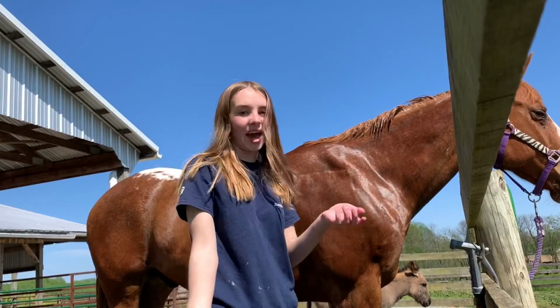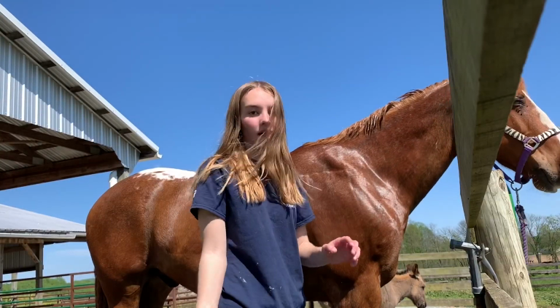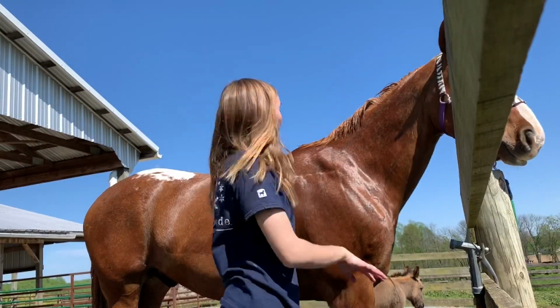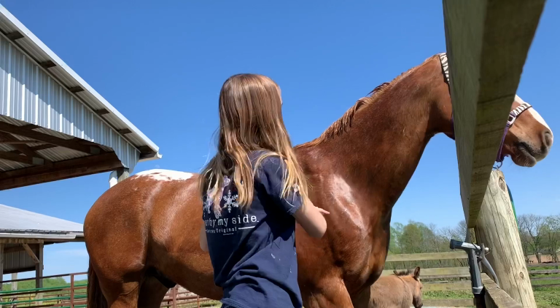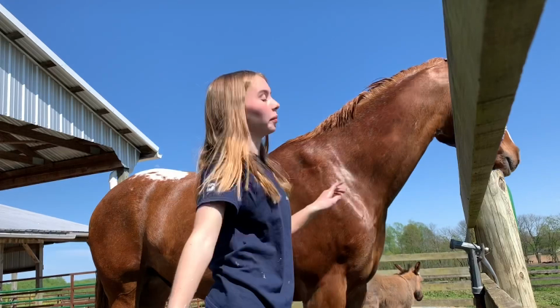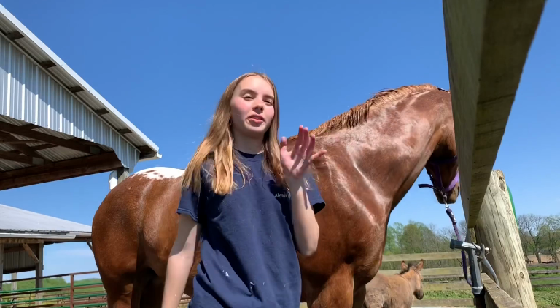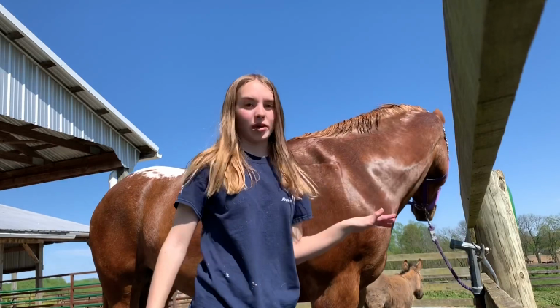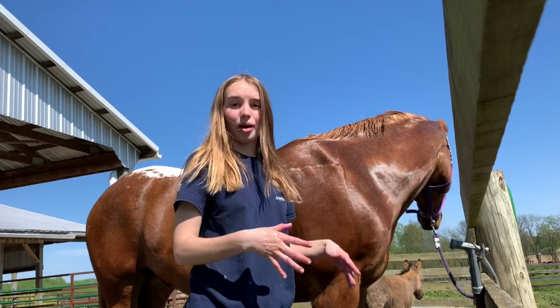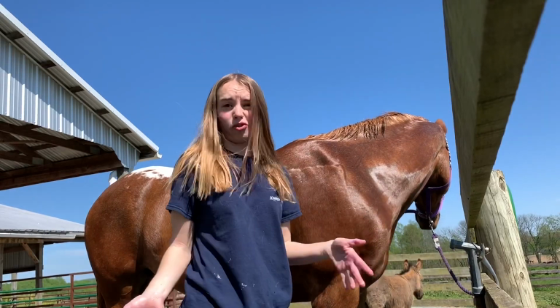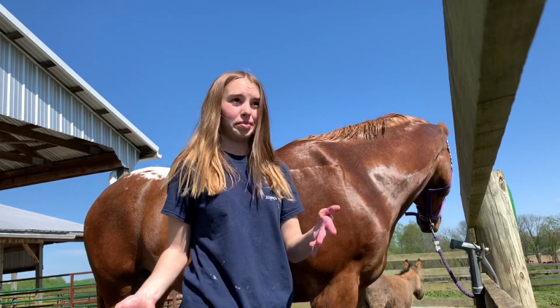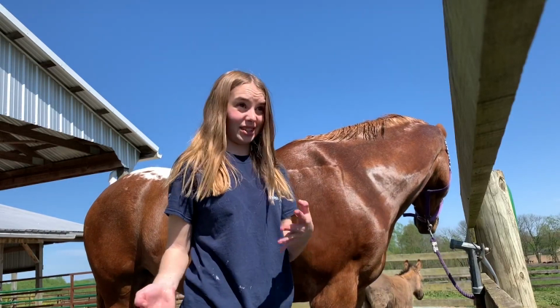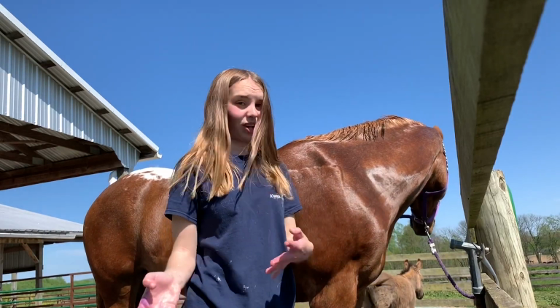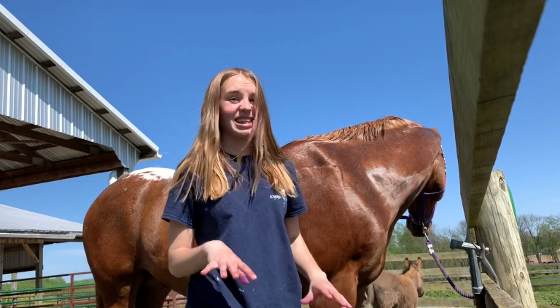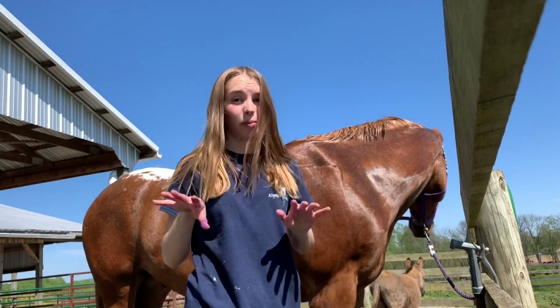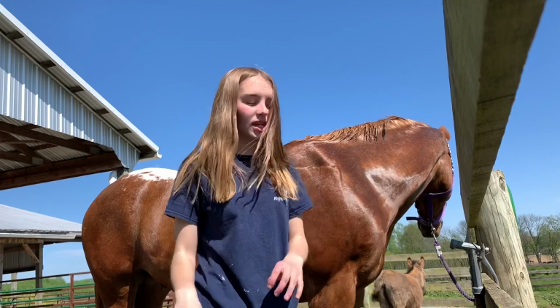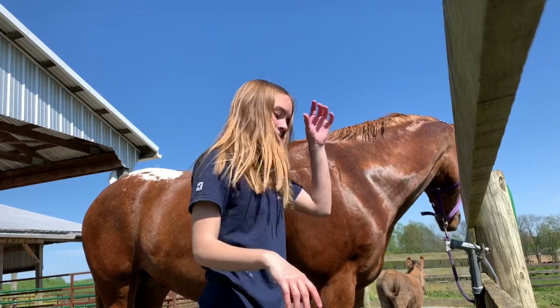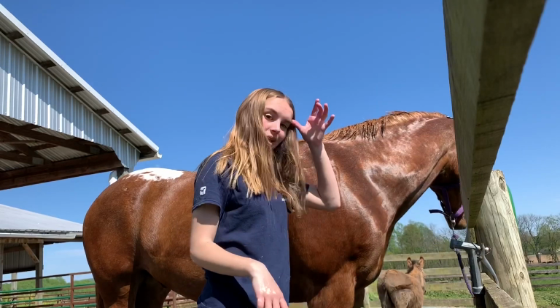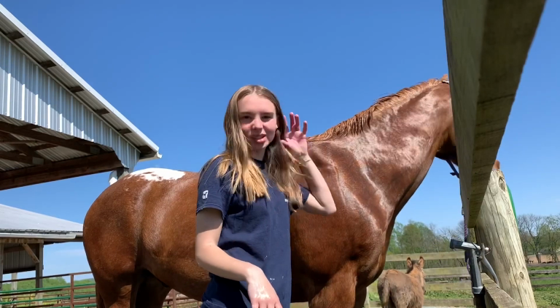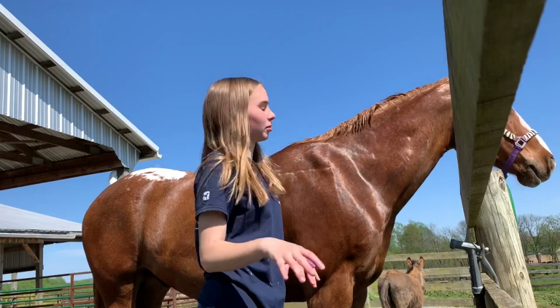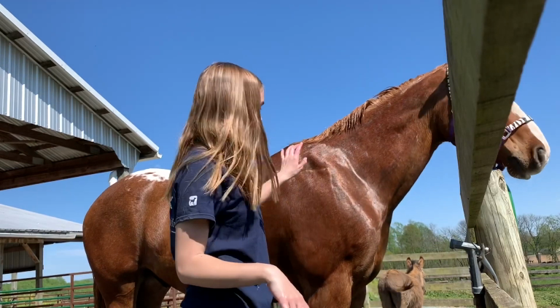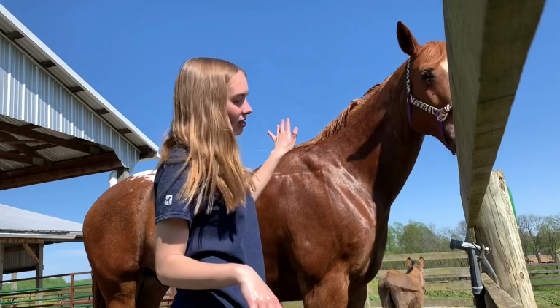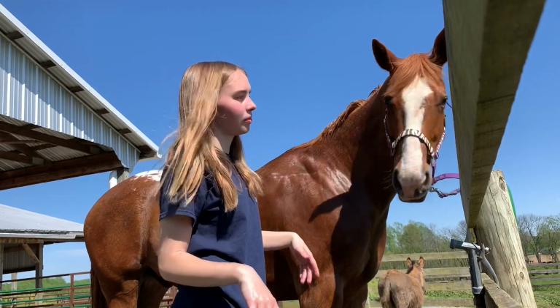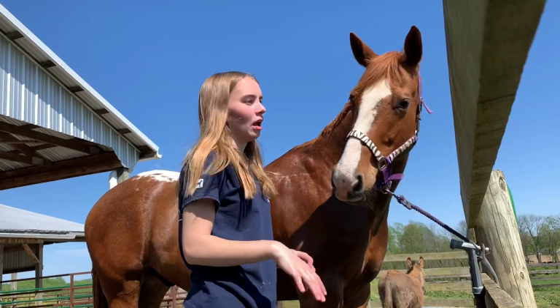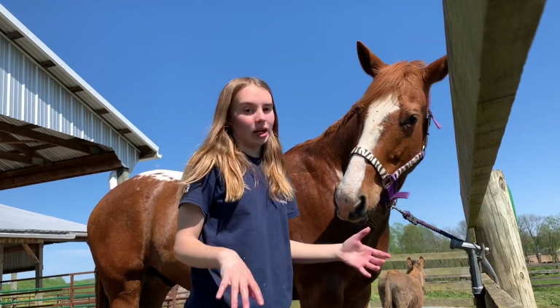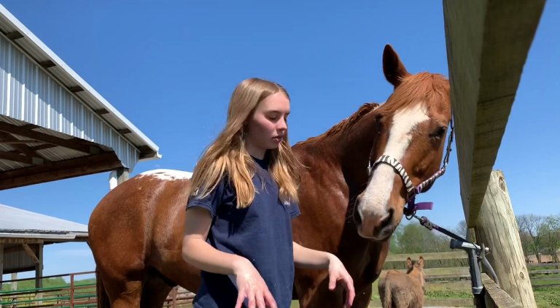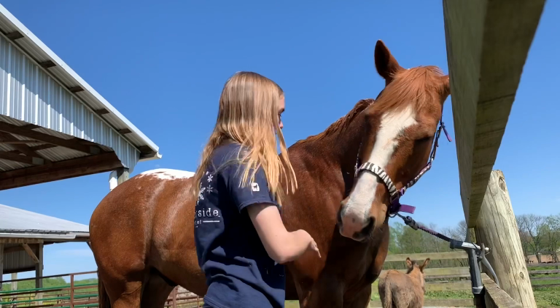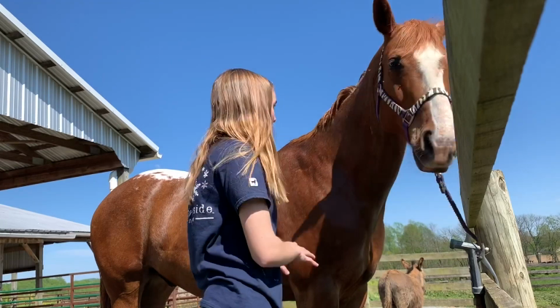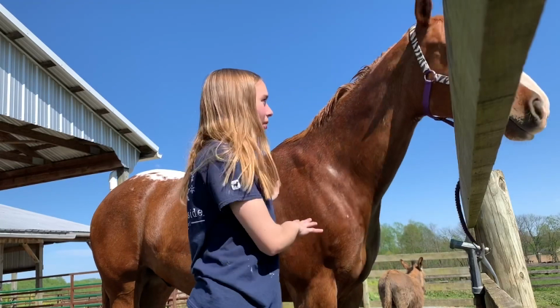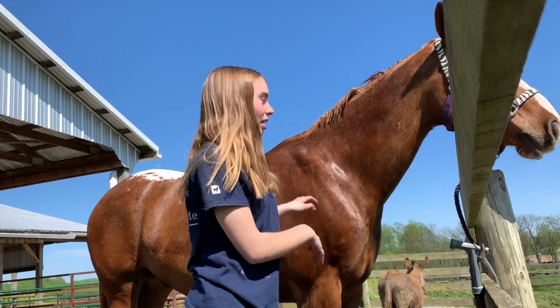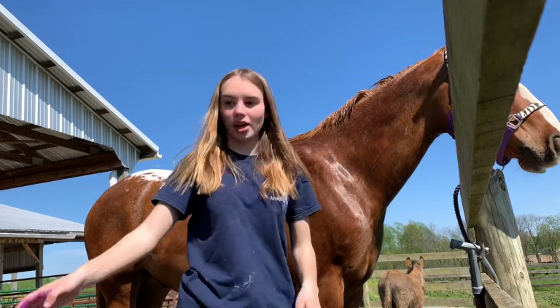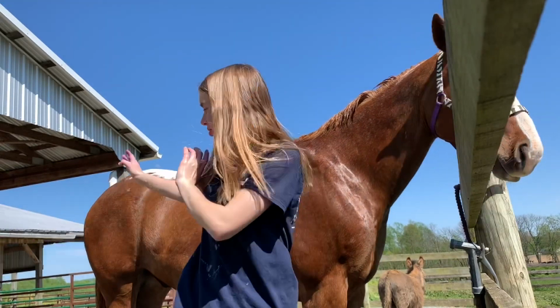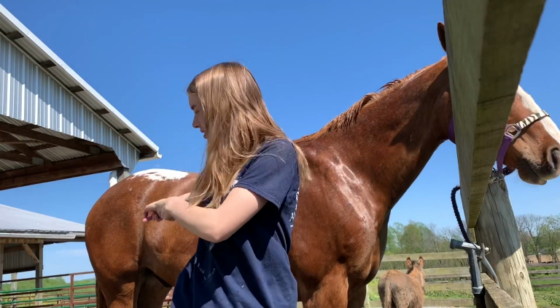And then I do the other side of him the same way. I am not going to film it because it is literally the same process. And so once I am done that I will come back and show you how to do the tail.